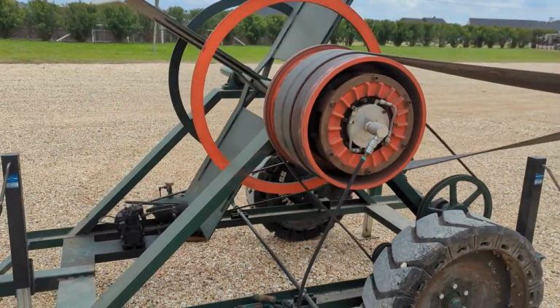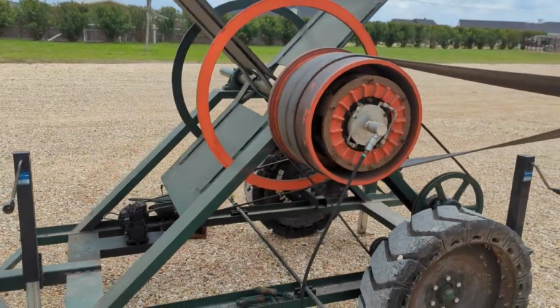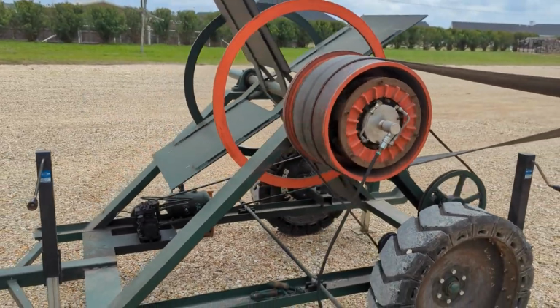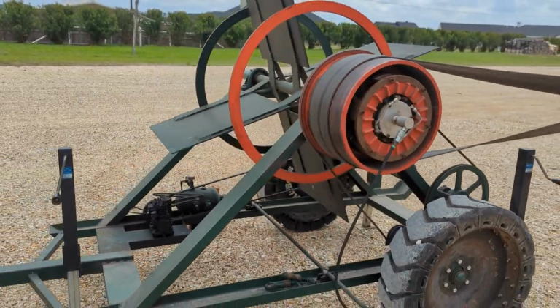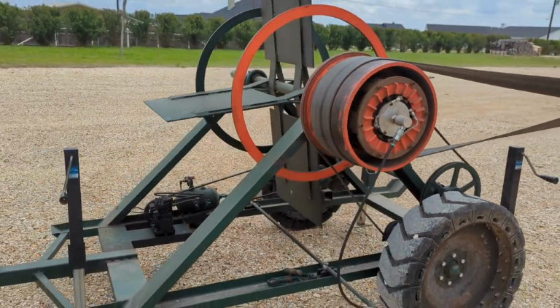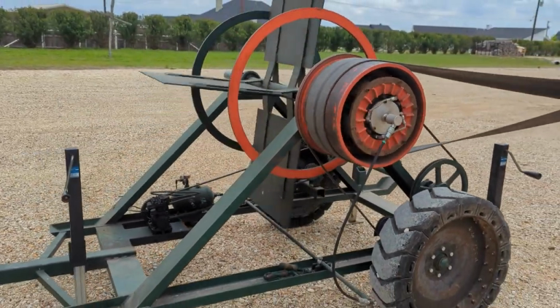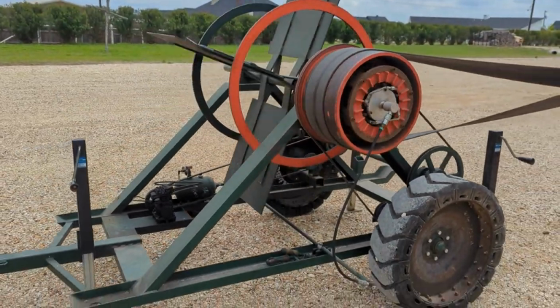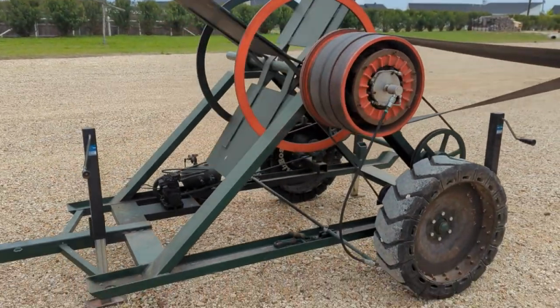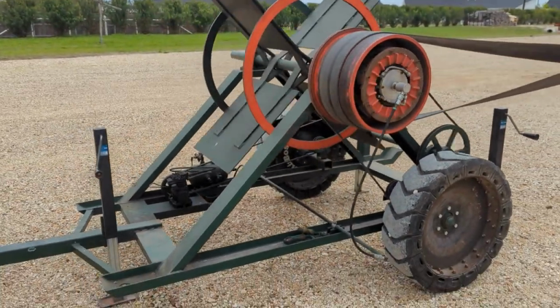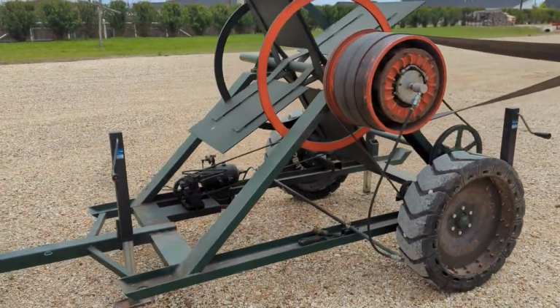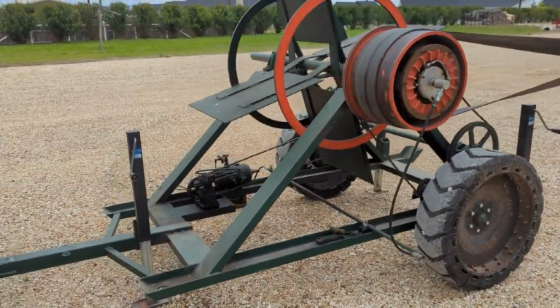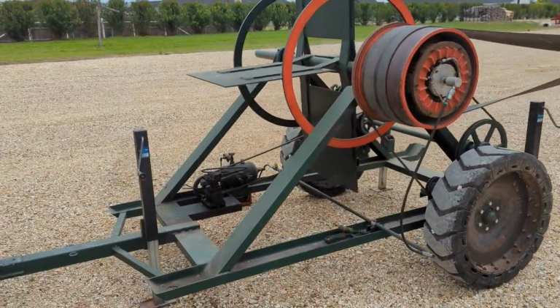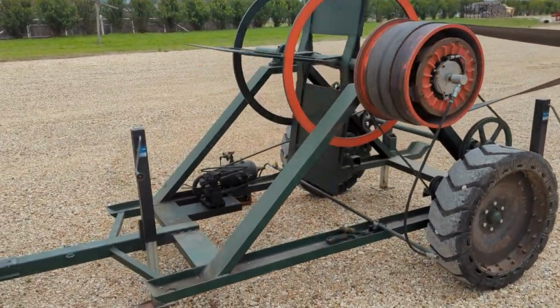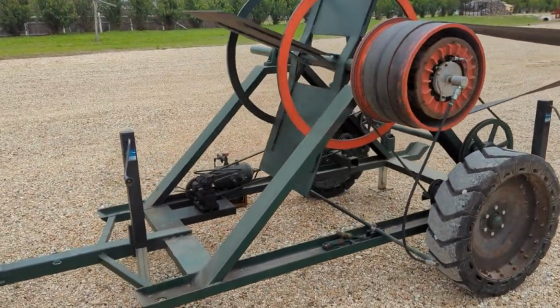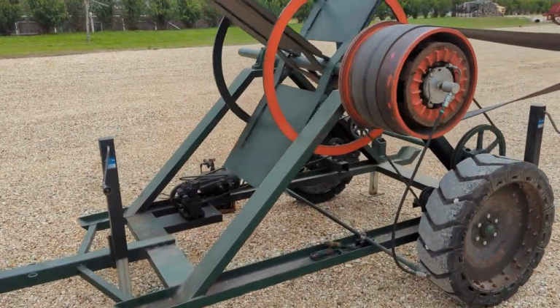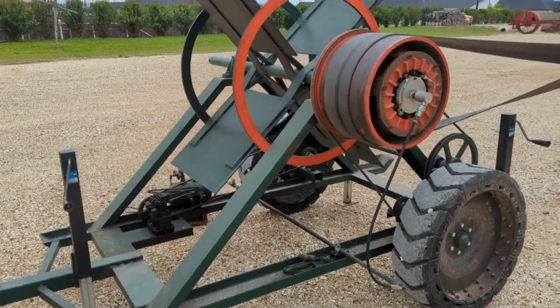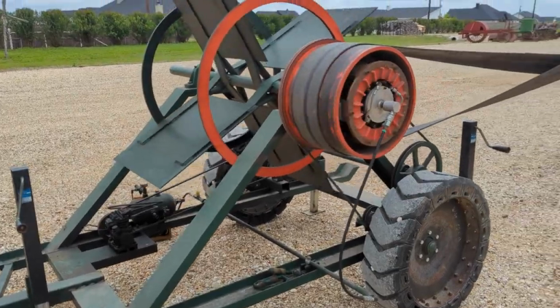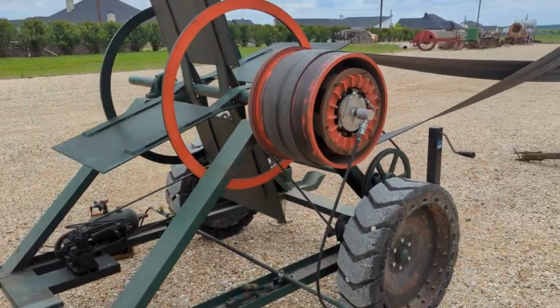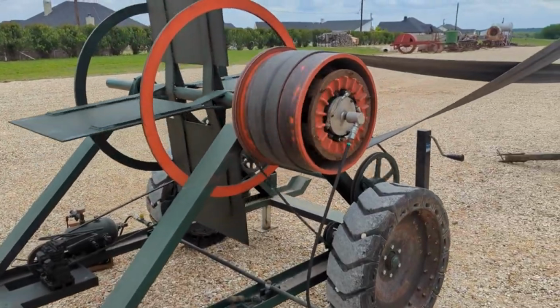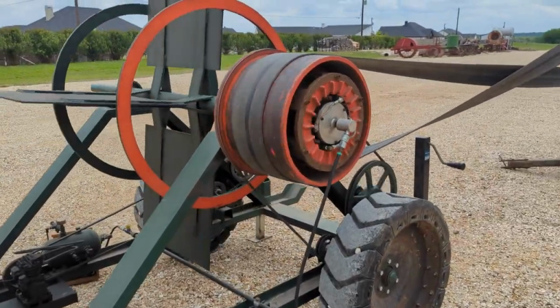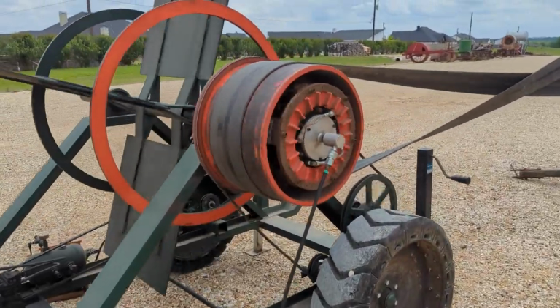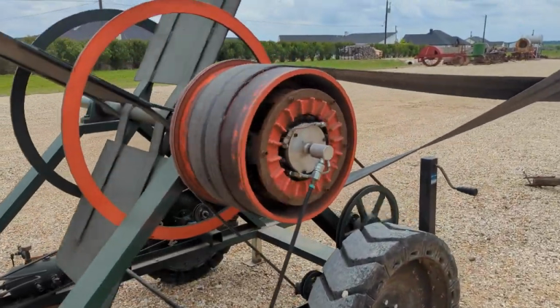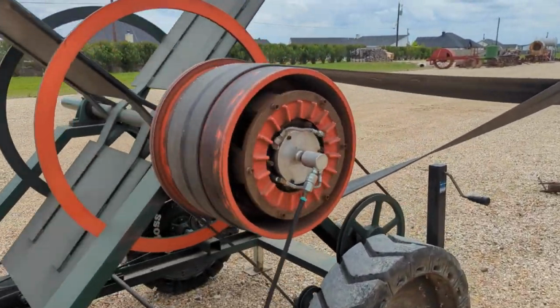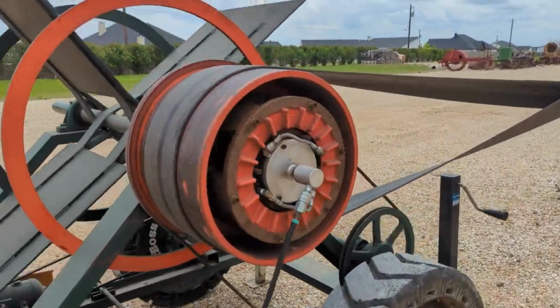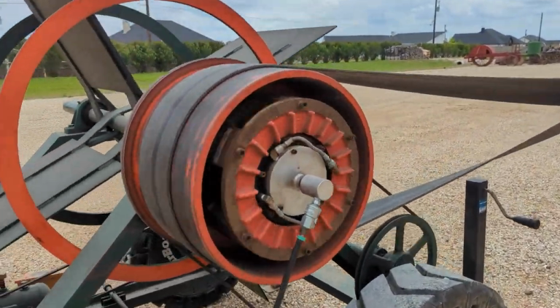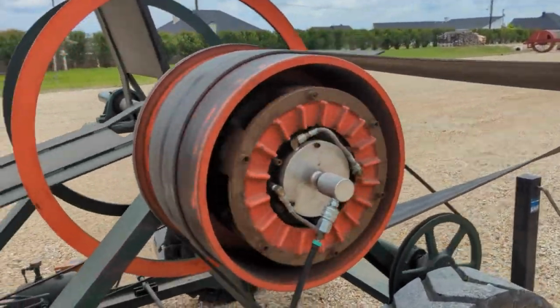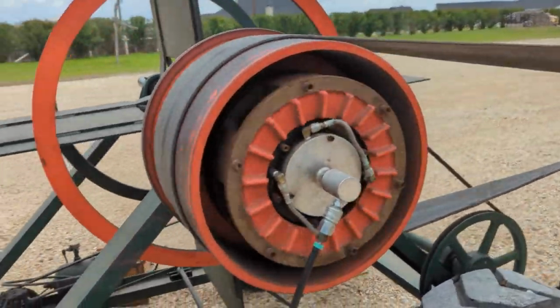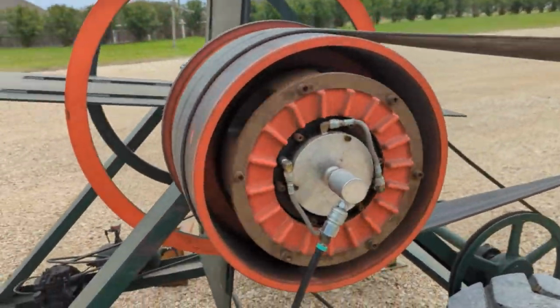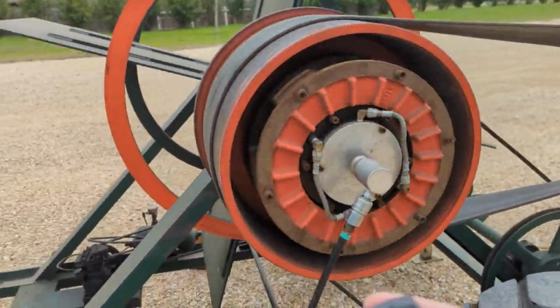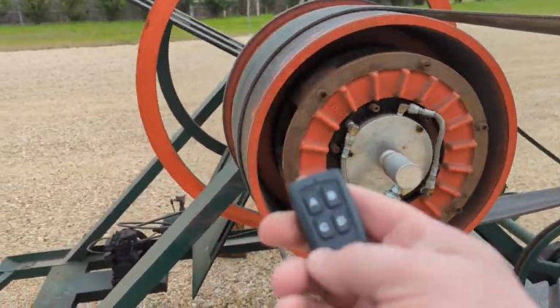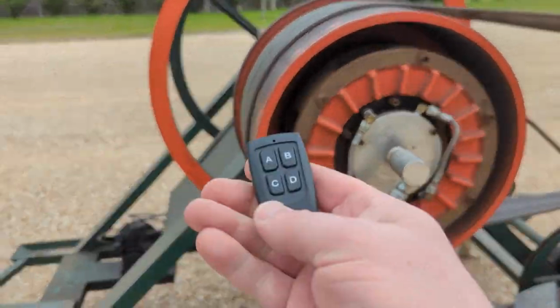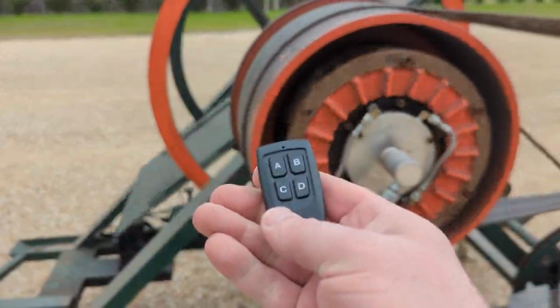This is the Baker fan that JD Miller built. It's got this air clutch on it — kind of cool. I control it with this remote.